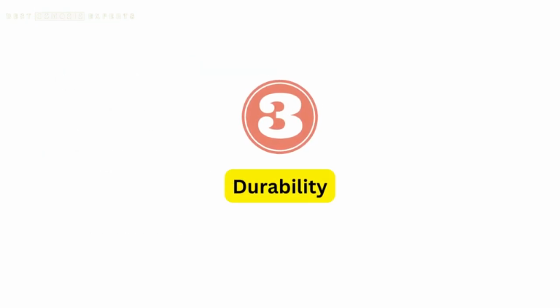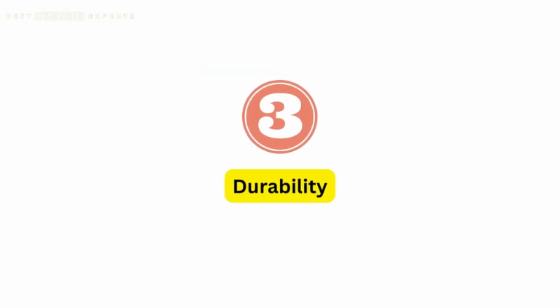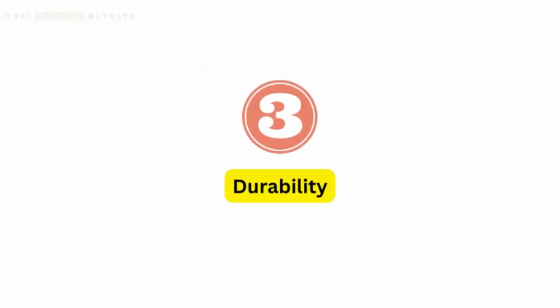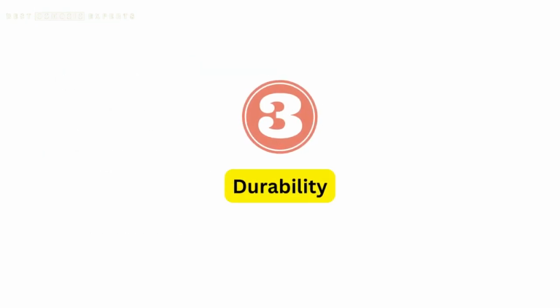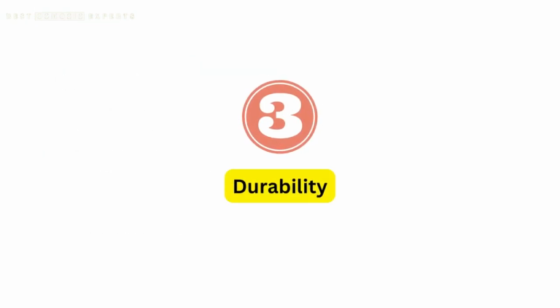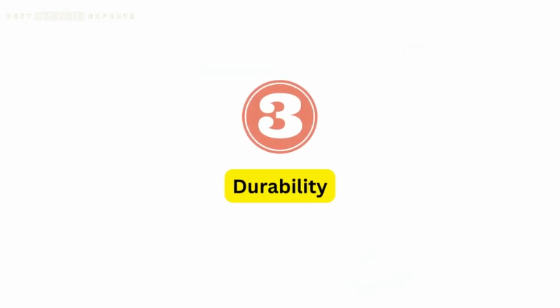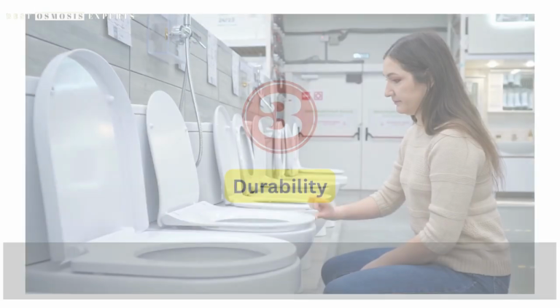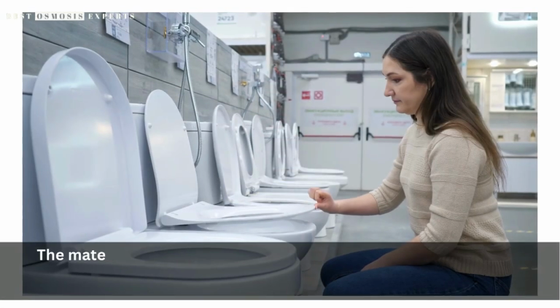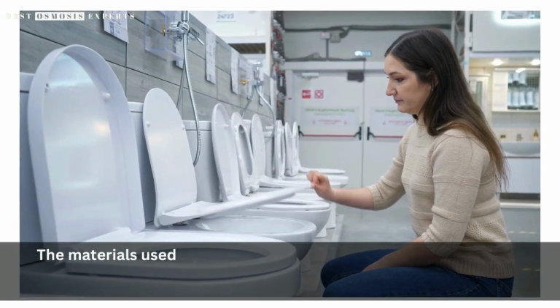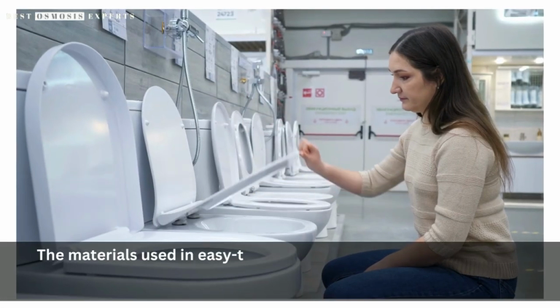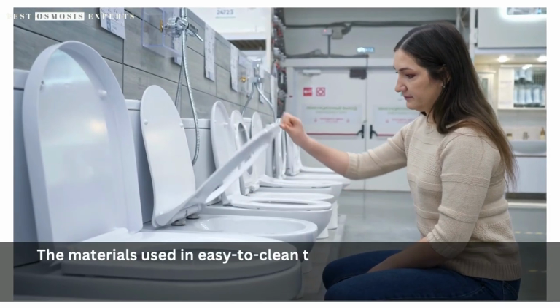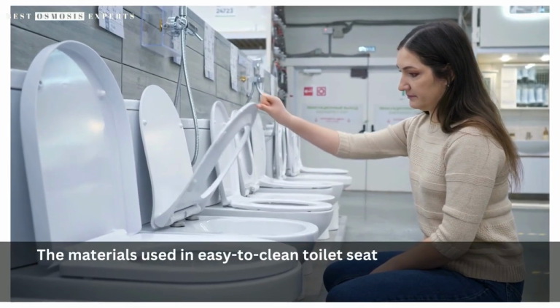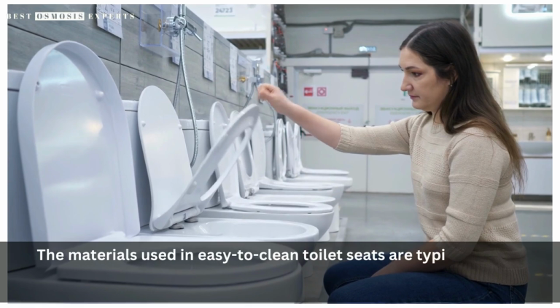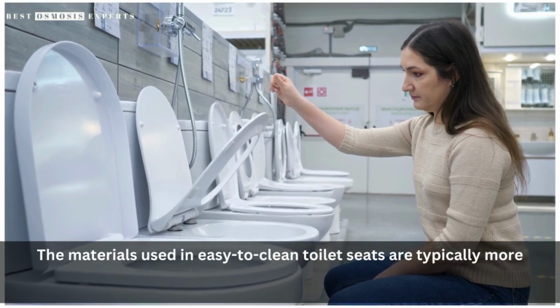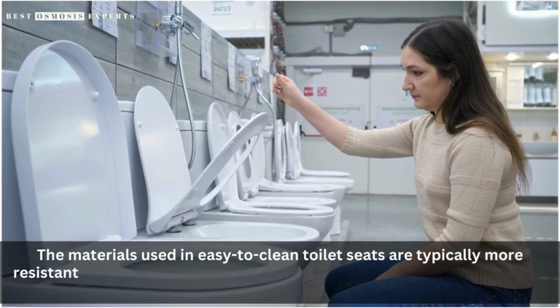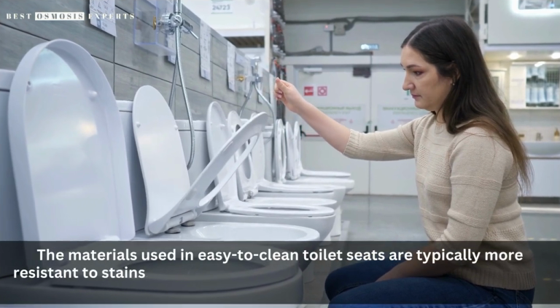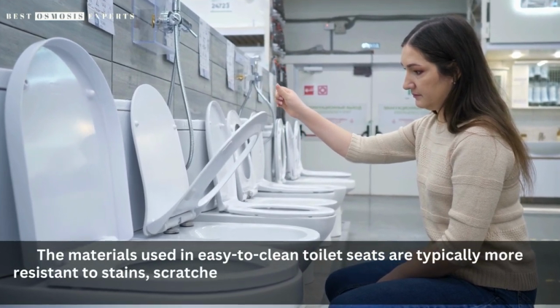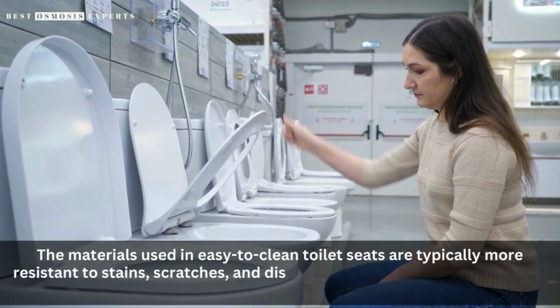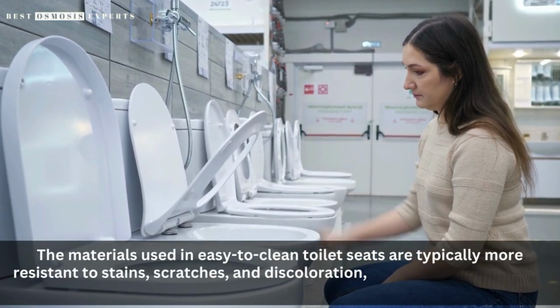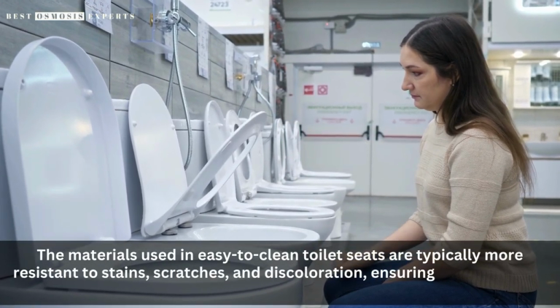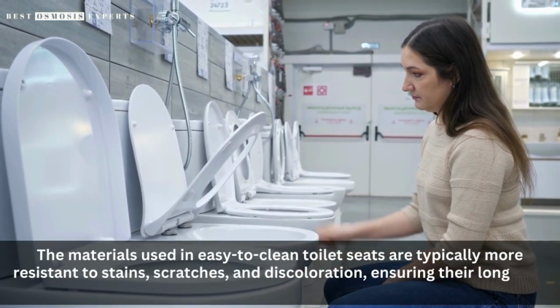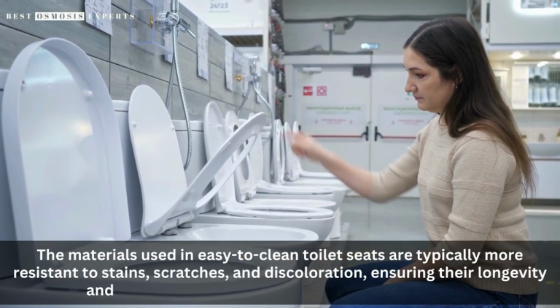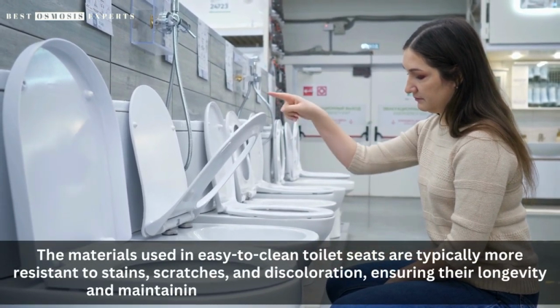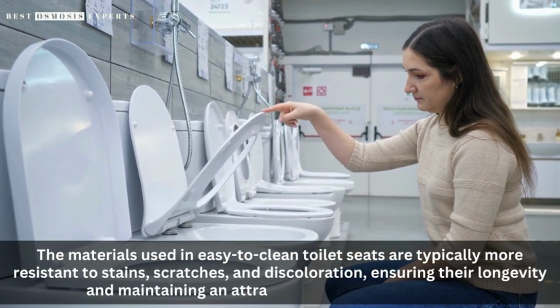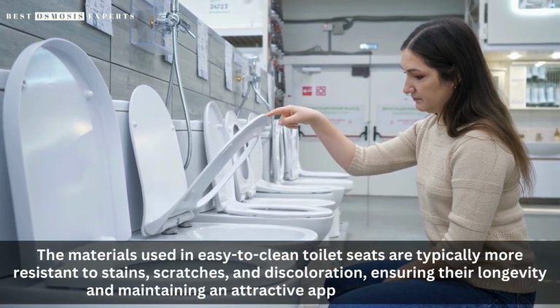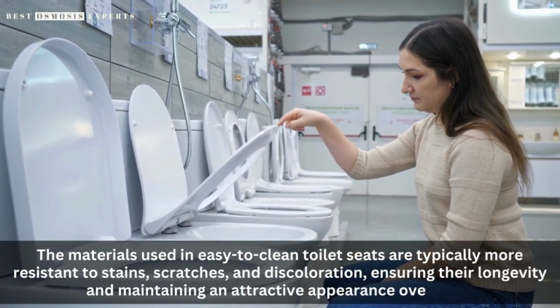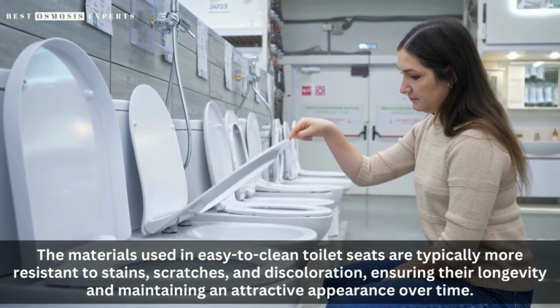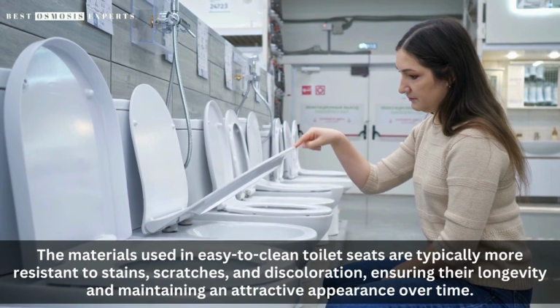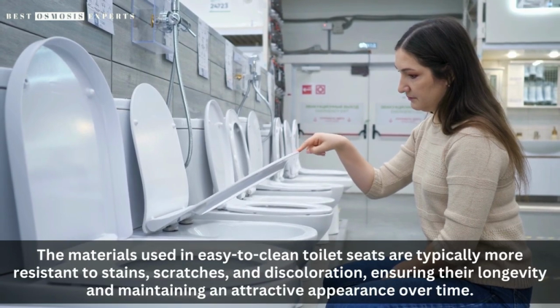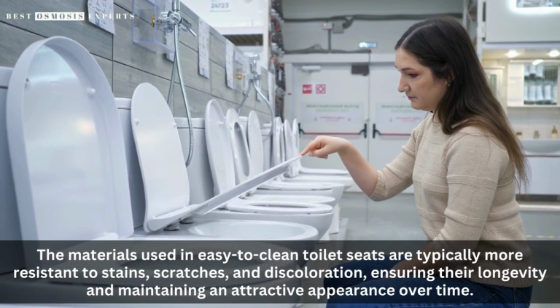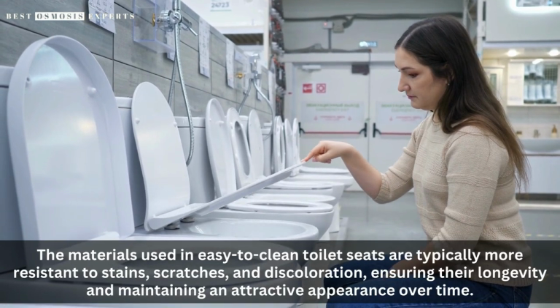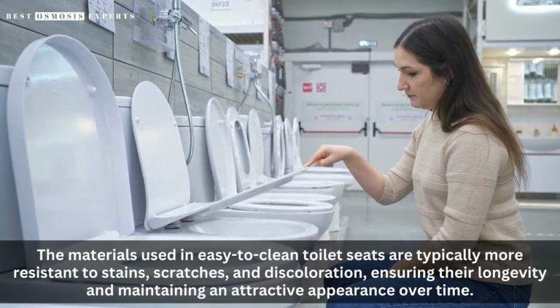3. Durability. The materials used in easy-to-clean toilet seats are typically more resistant to stains, scratches, and discoloration, ensuring their longevity and maintaining an attractive appearance over time.